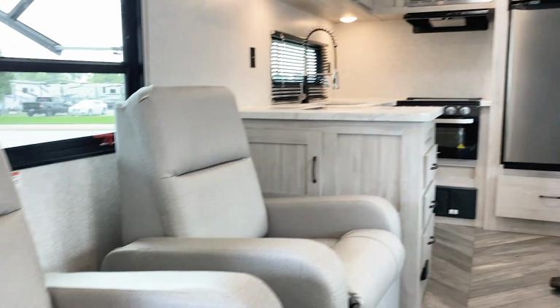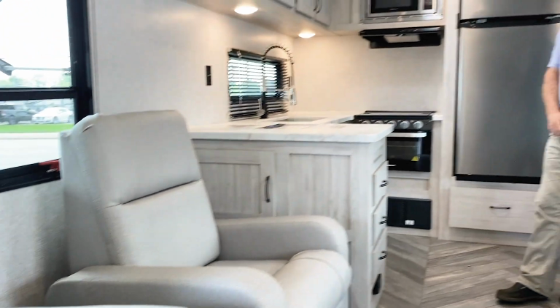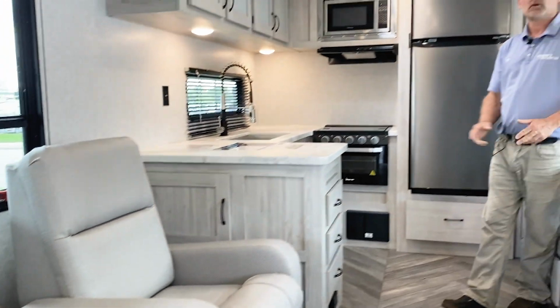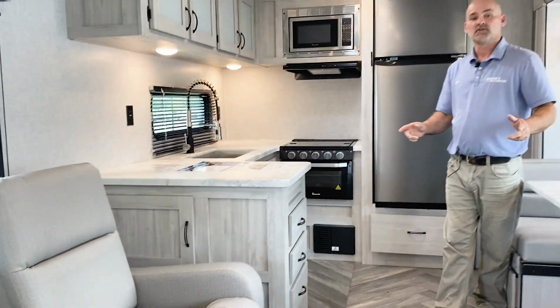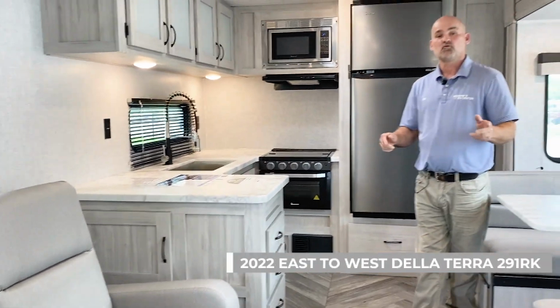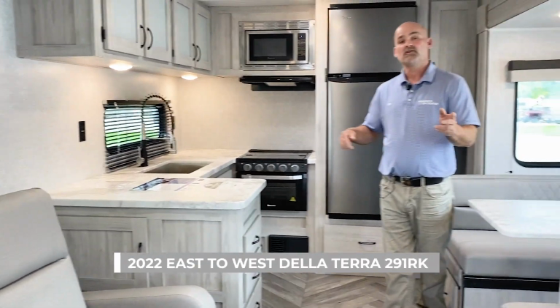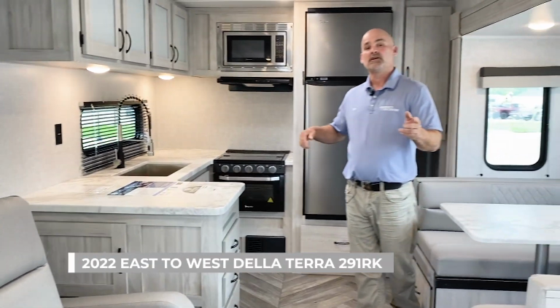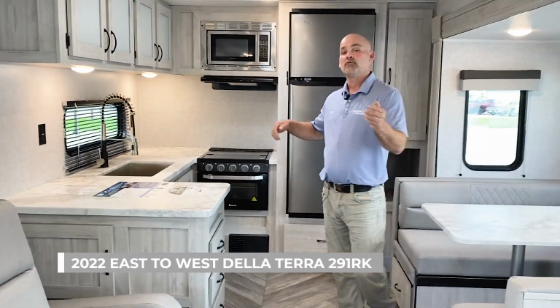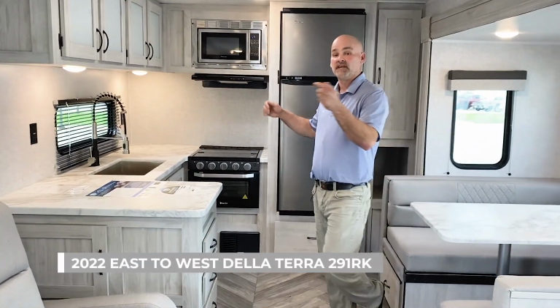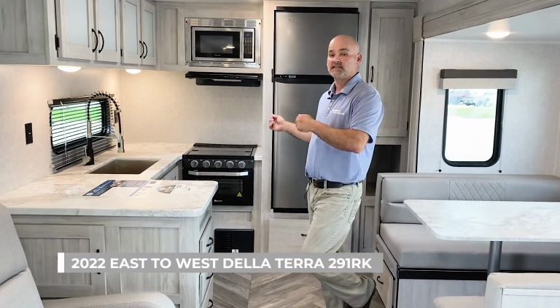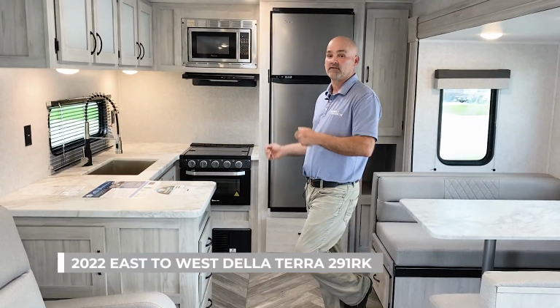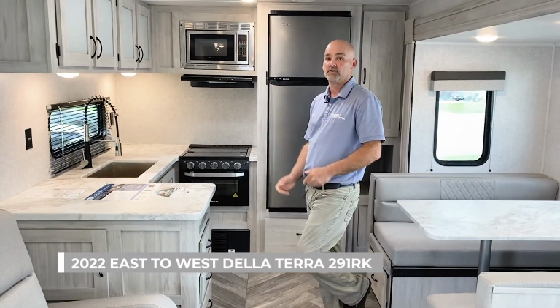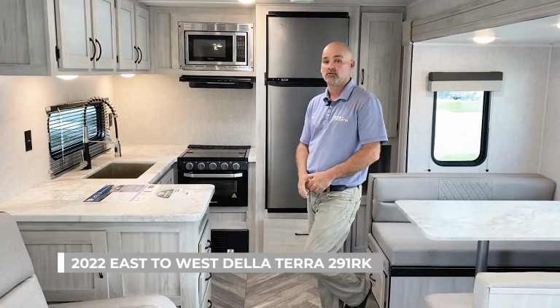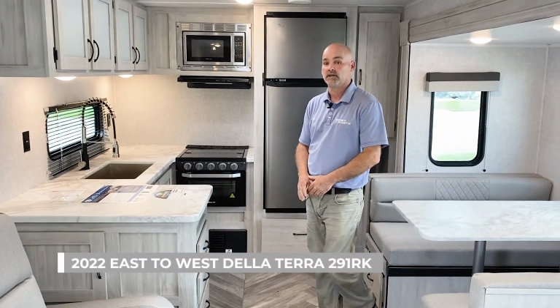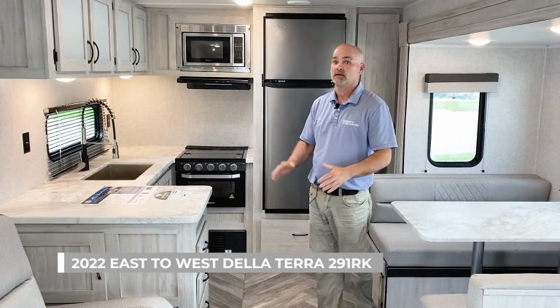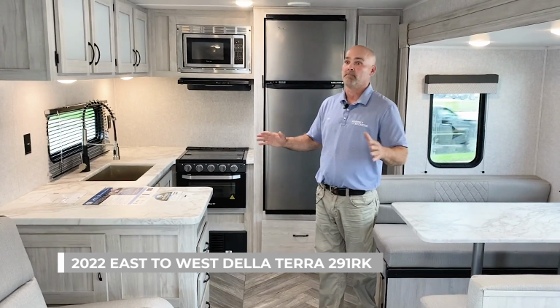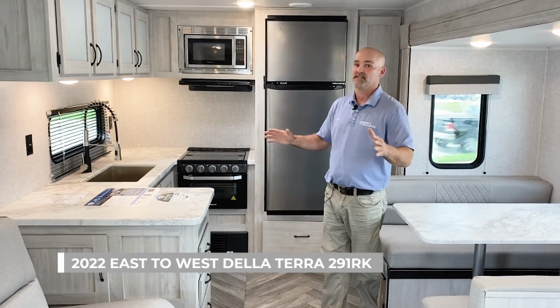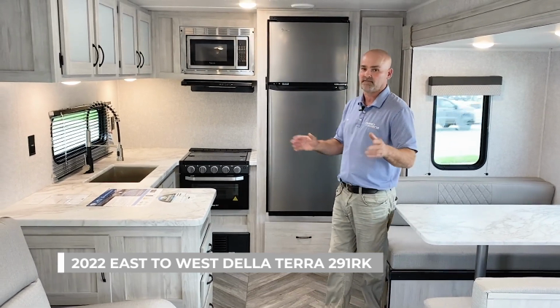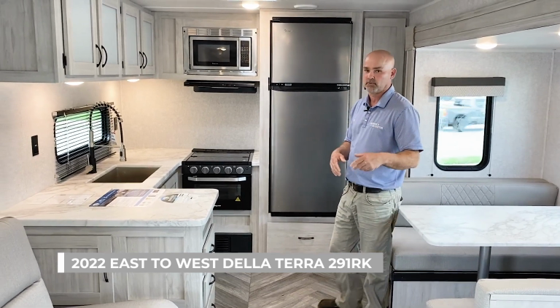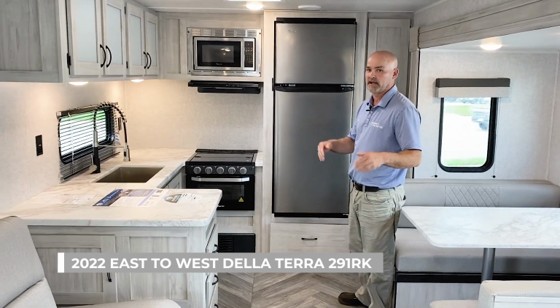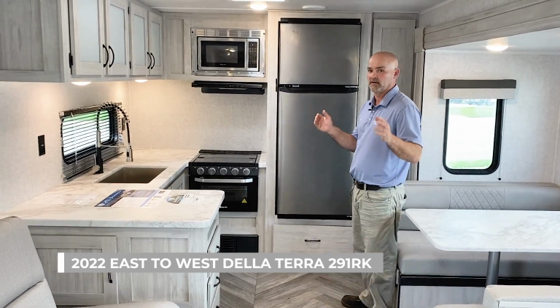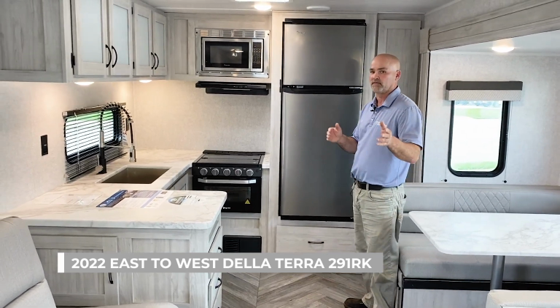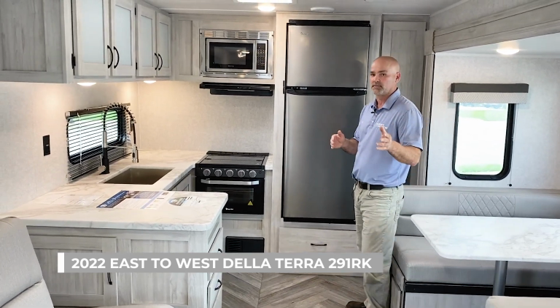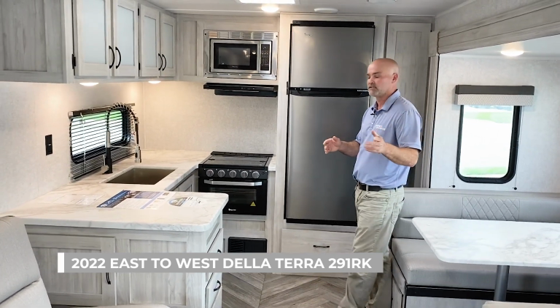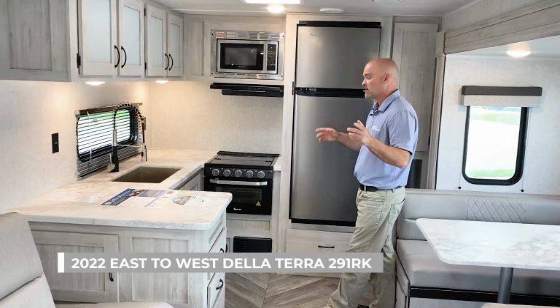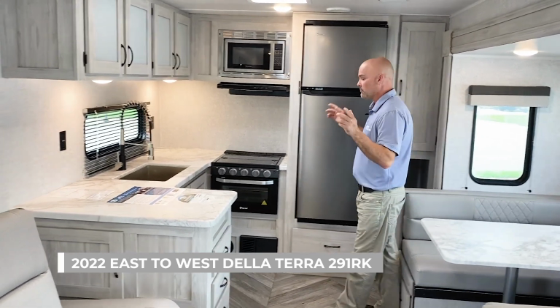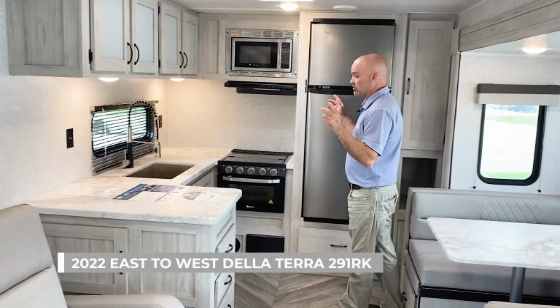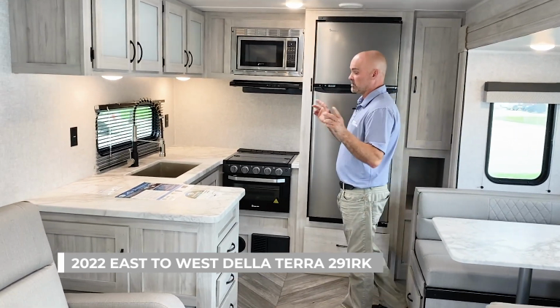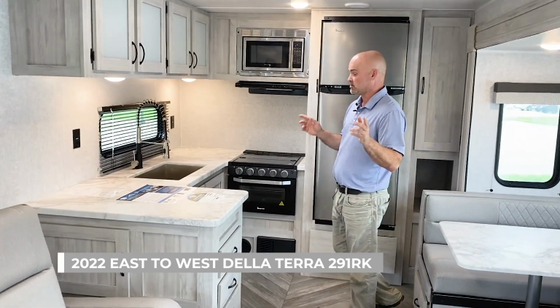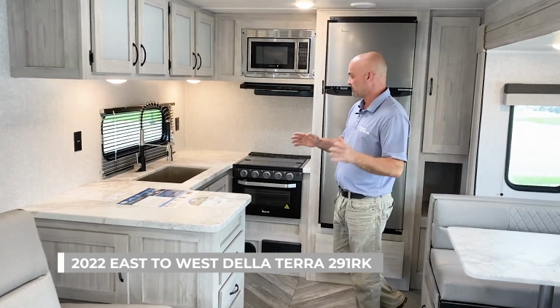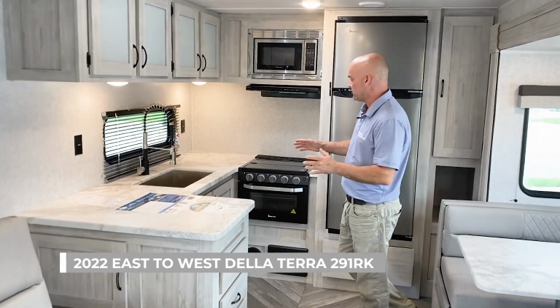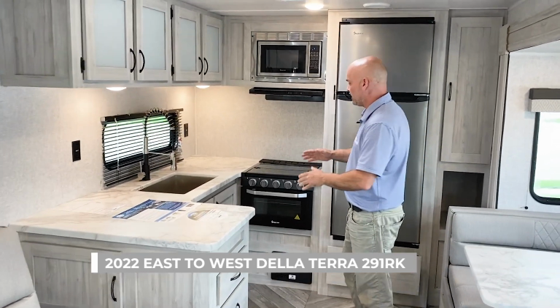Welcome to the 2022 inside of the 291. It's an amazing floor plan. I love it for so many reasons, but I'm going to touch on just a few right now.